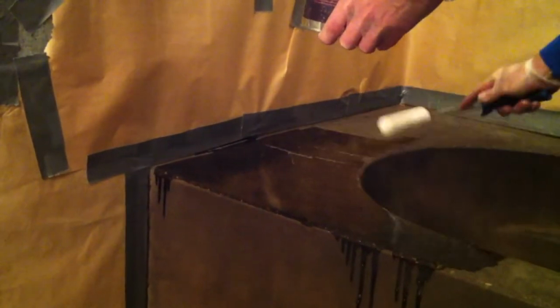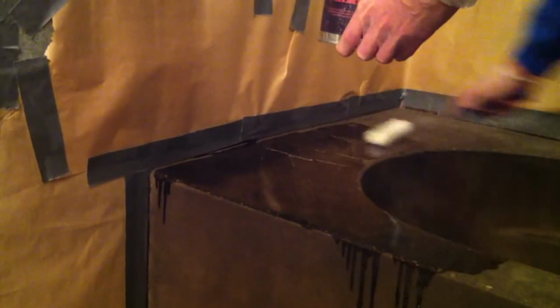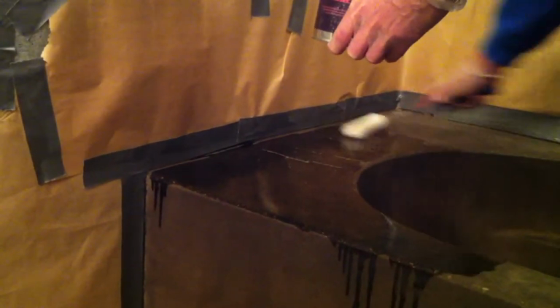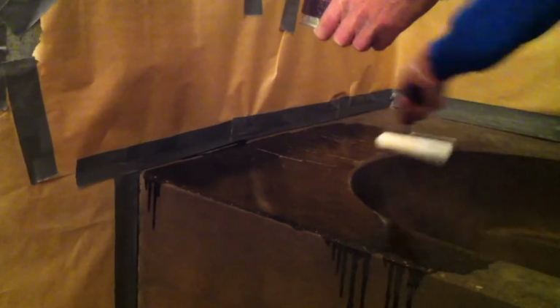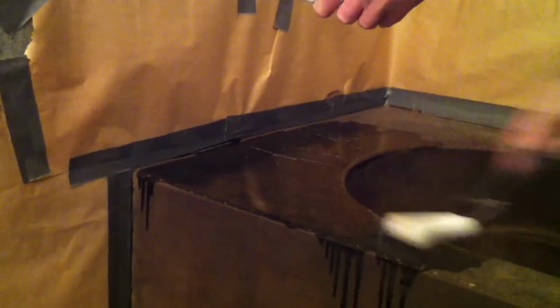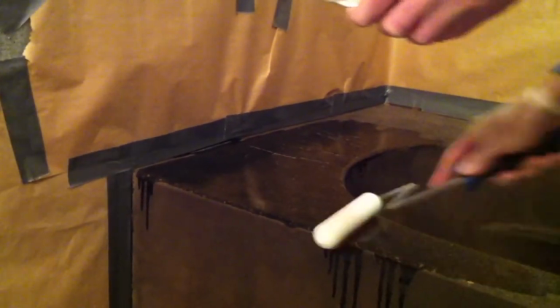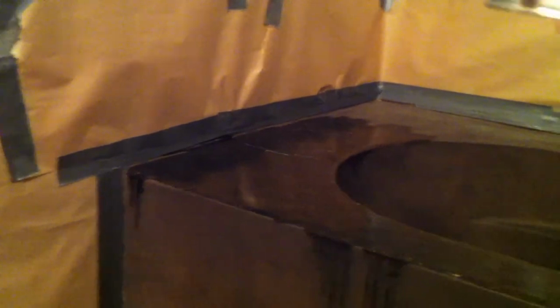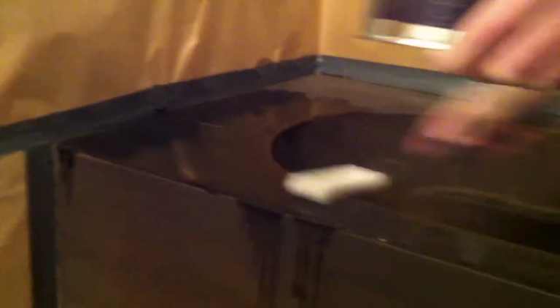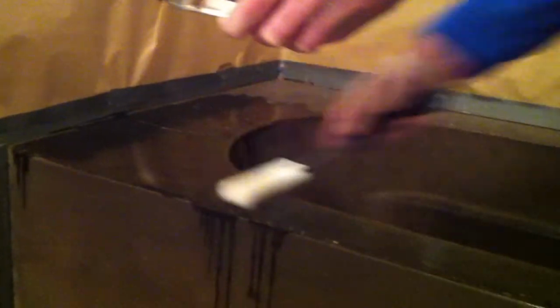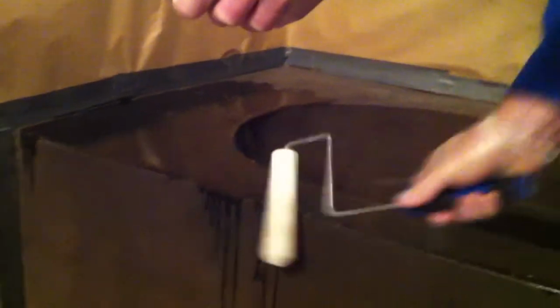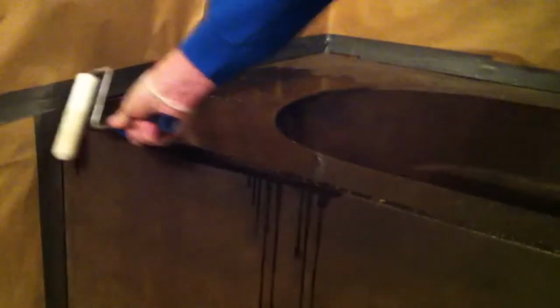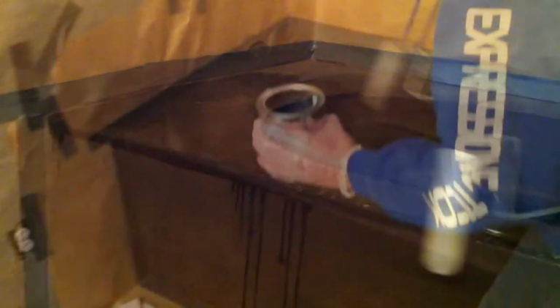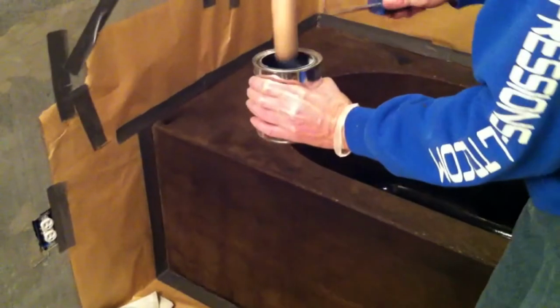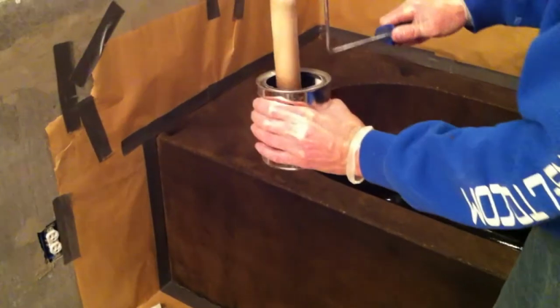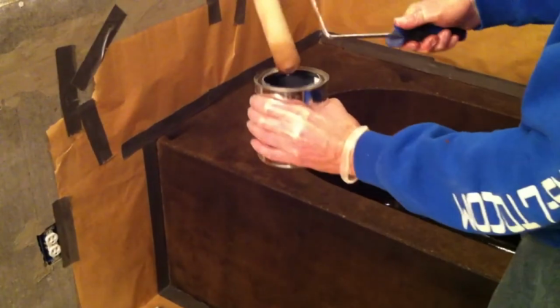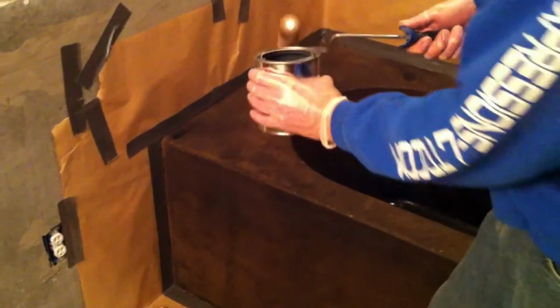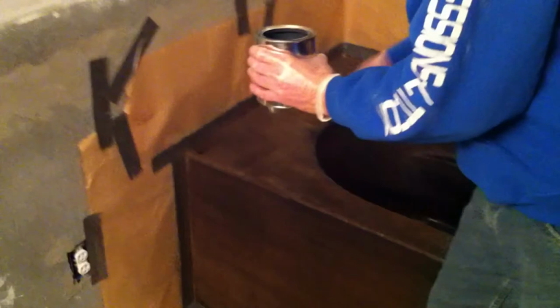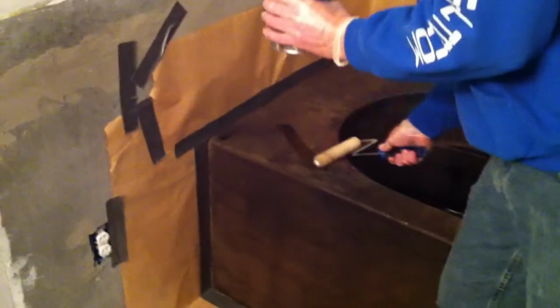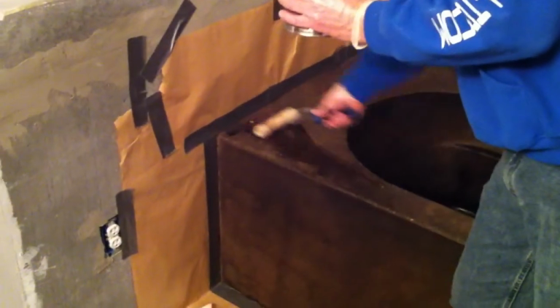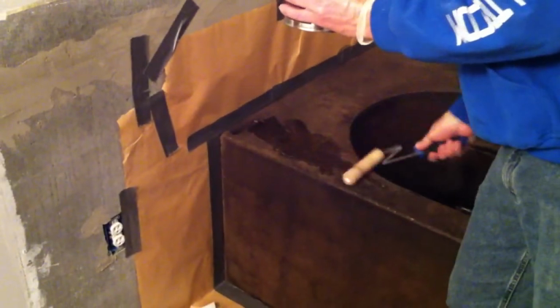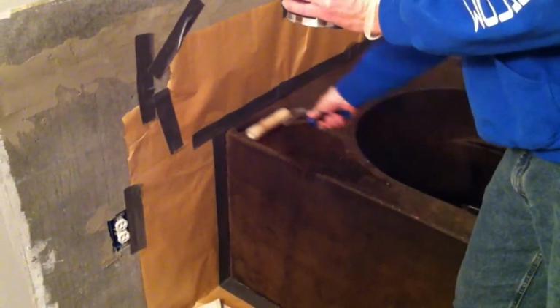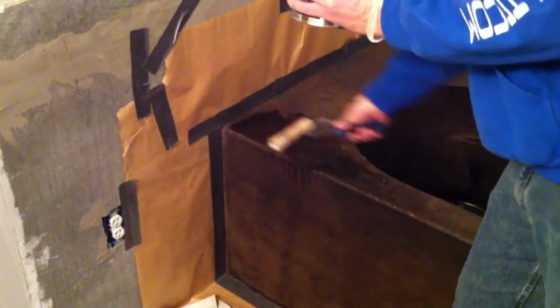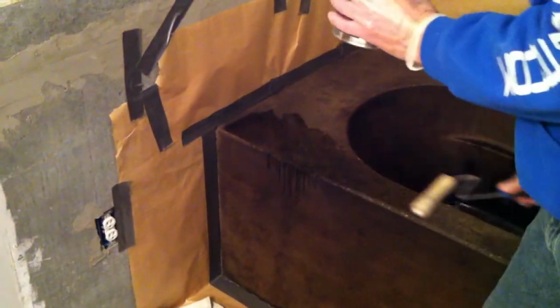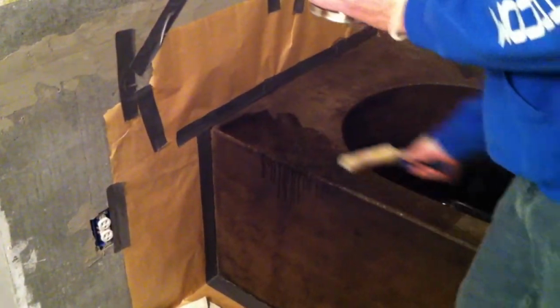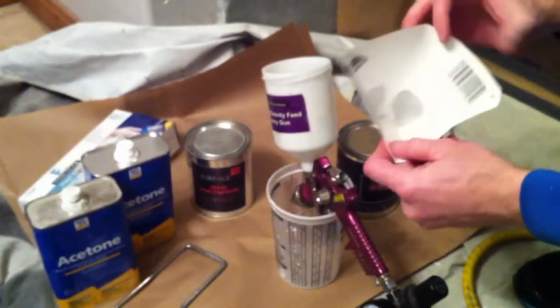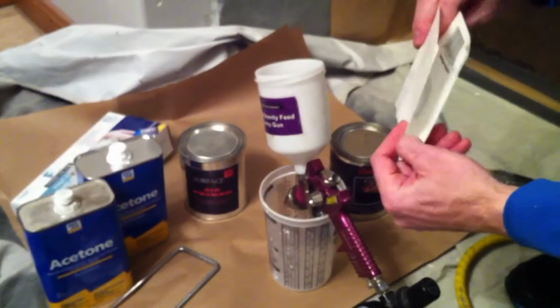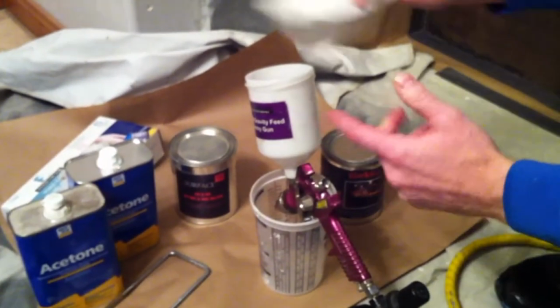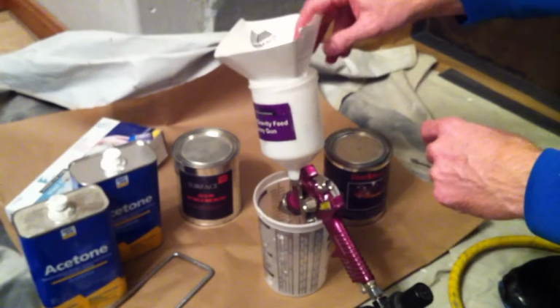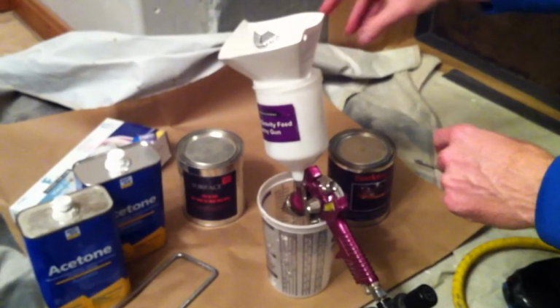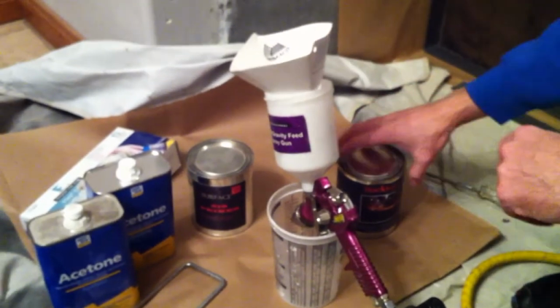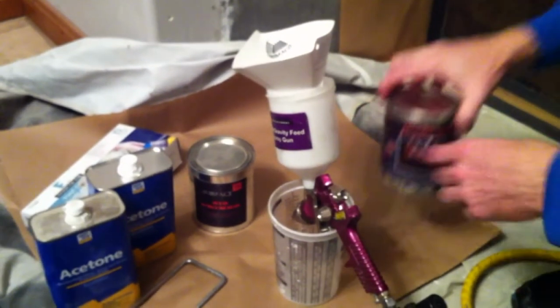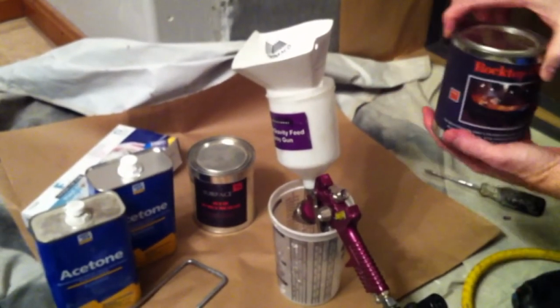The primer needs to be applied directly to the concrete by roller with two coats. So as soon as the first coat is done, apply the second coat. The primer needs to be allowed to dry for 10 minutes before applying the Rocktop sealer.